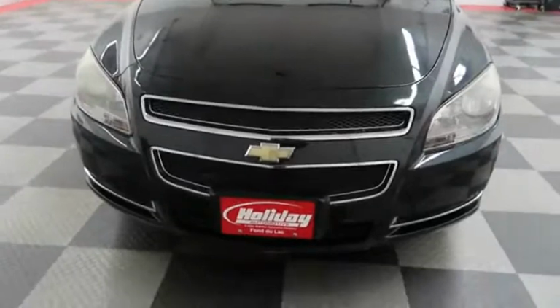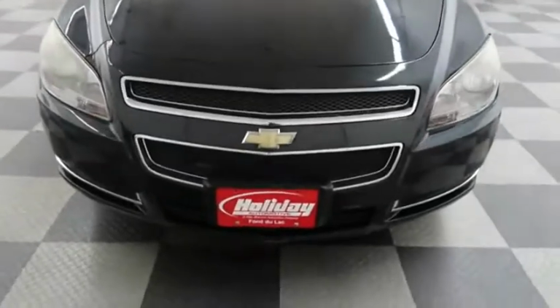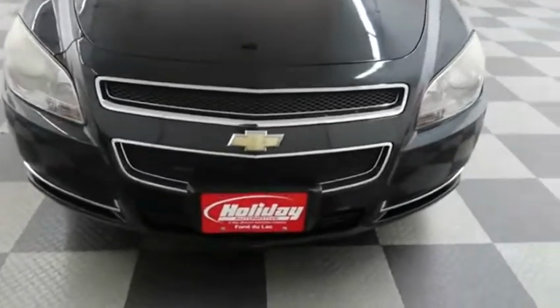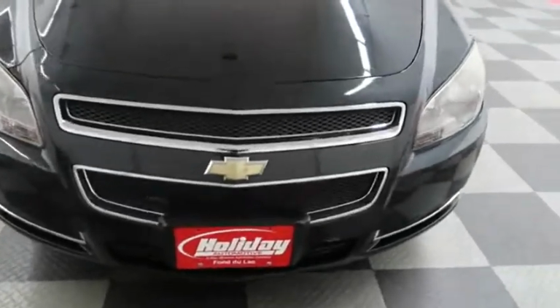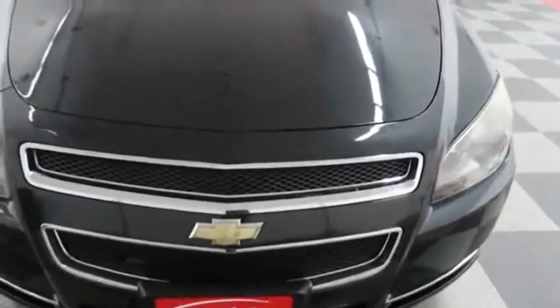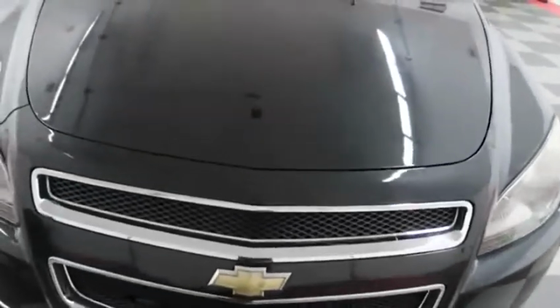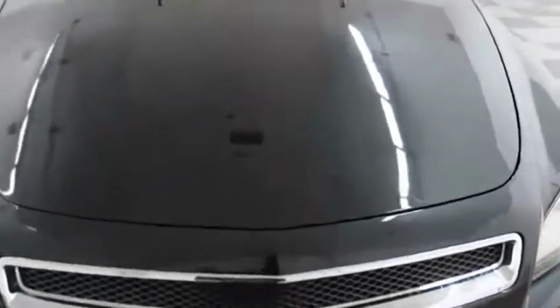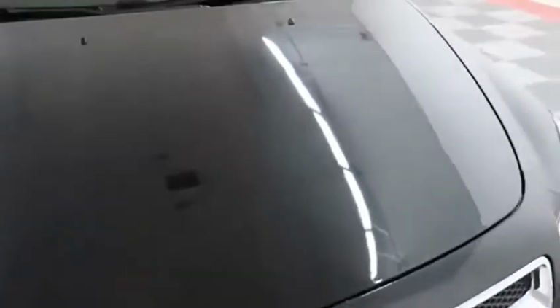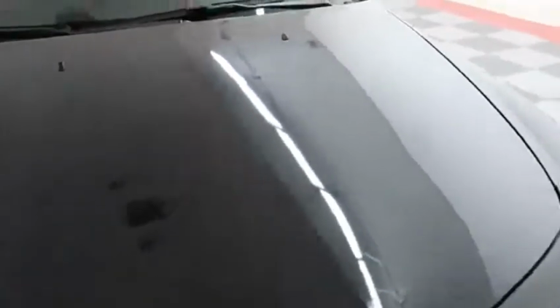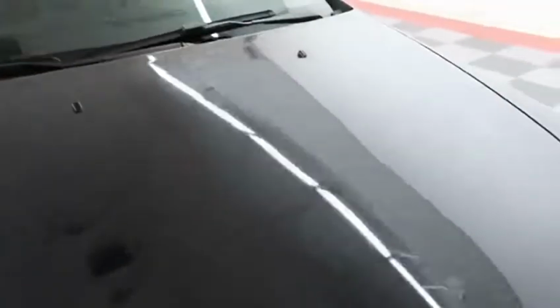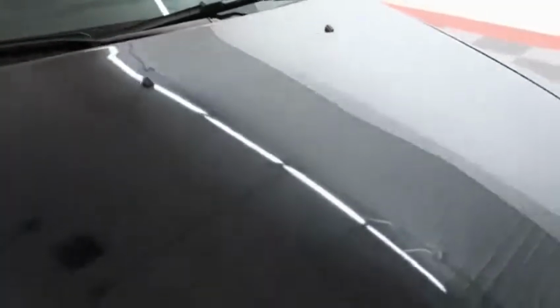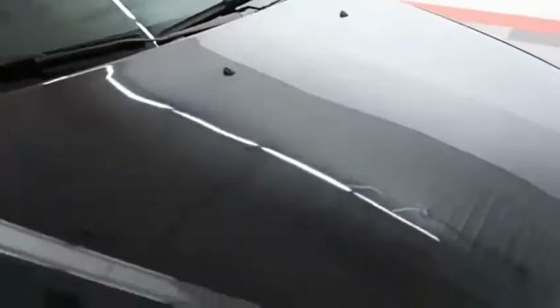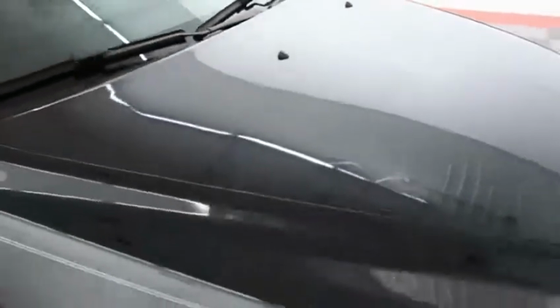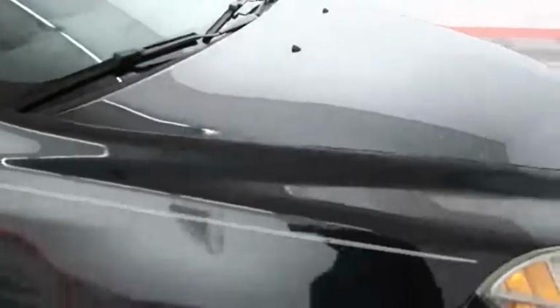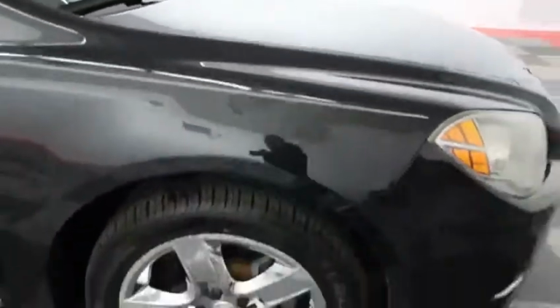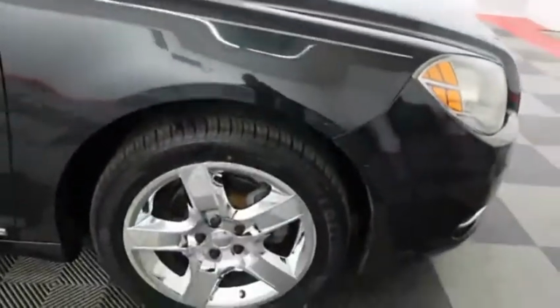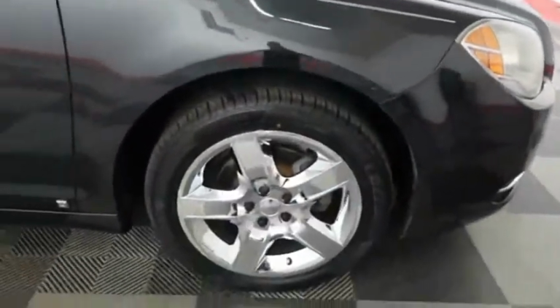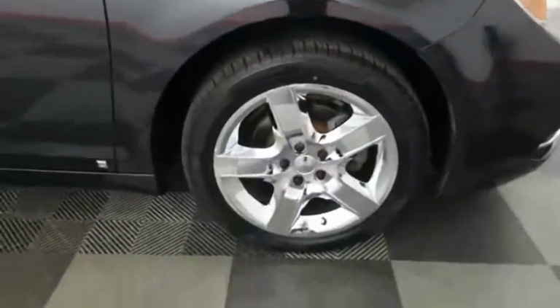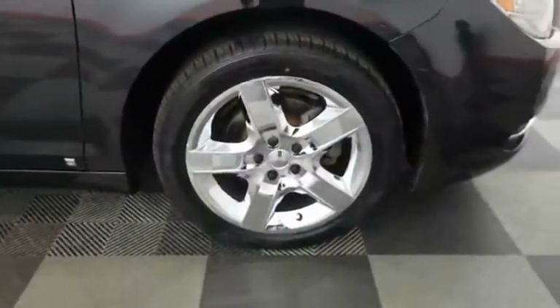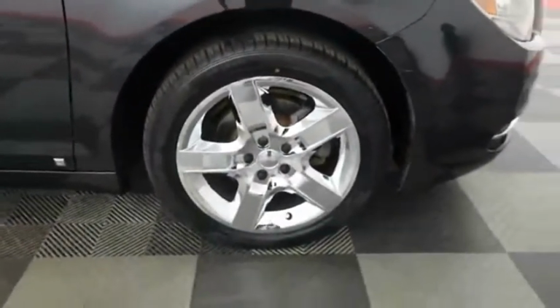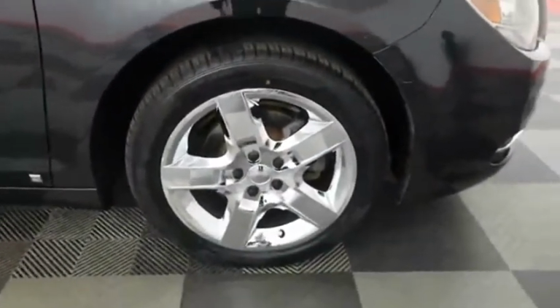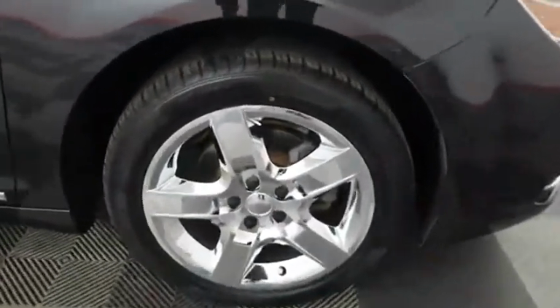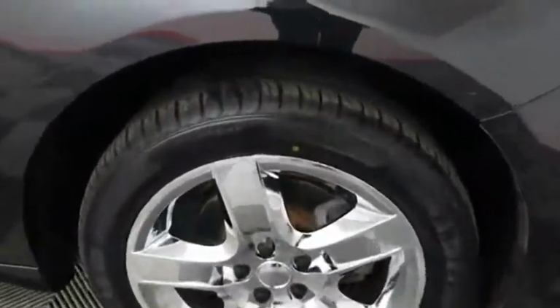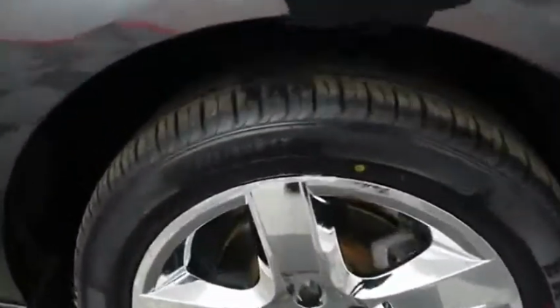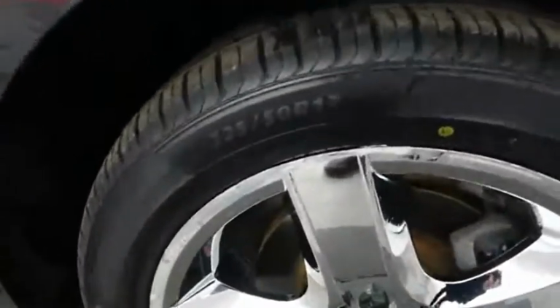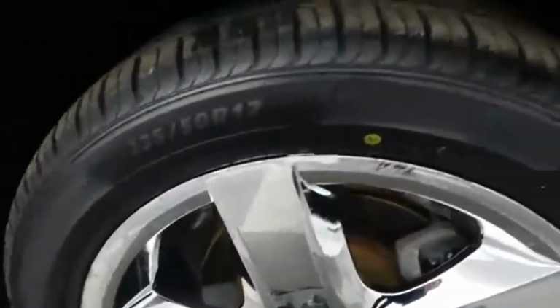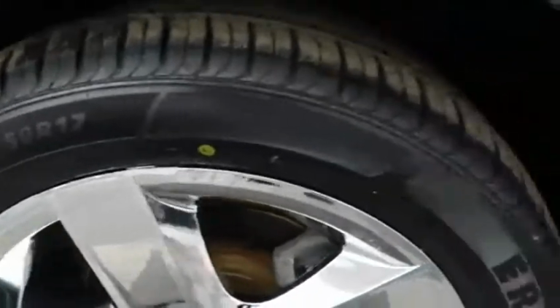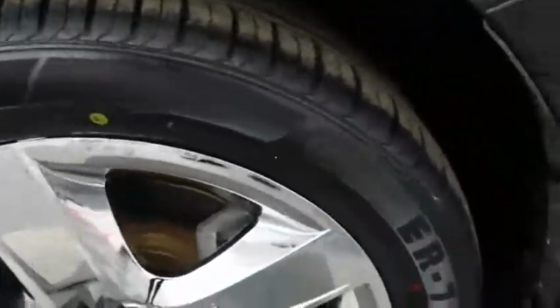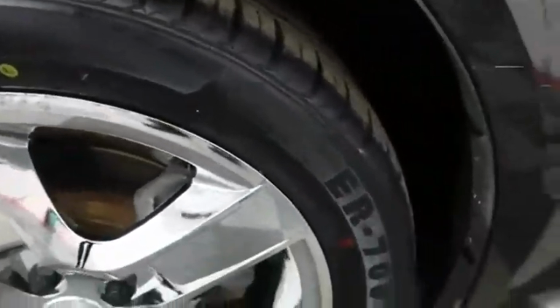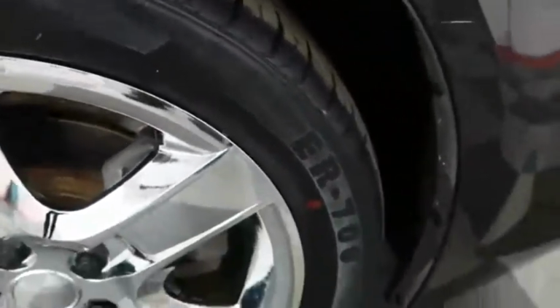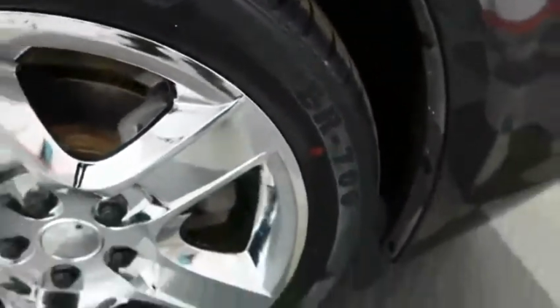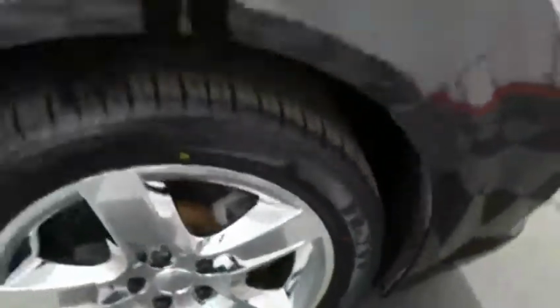You've got a sharp chrome surround on the grille. The hood is in excellent shape — I do not see any noticeable scratches. There is a chrome rim here wrapped in an Advanta tire that is a 17 inch.